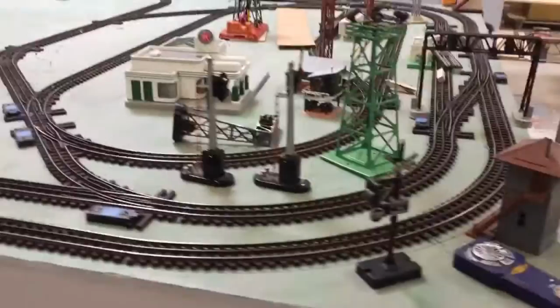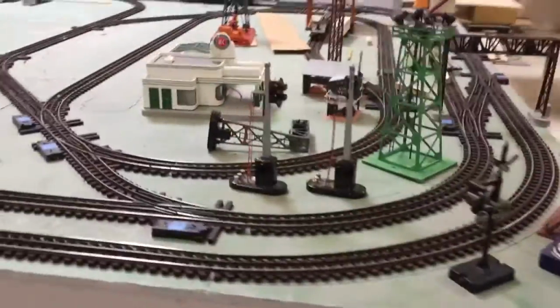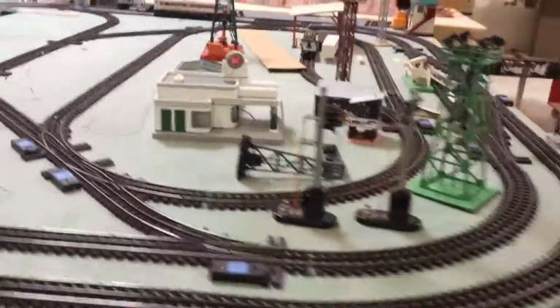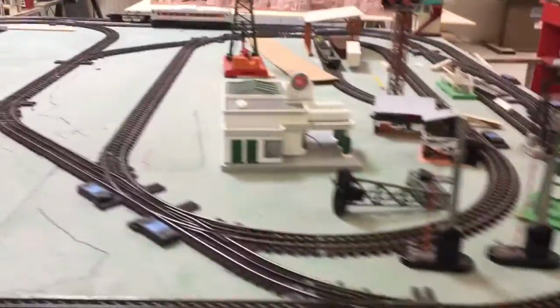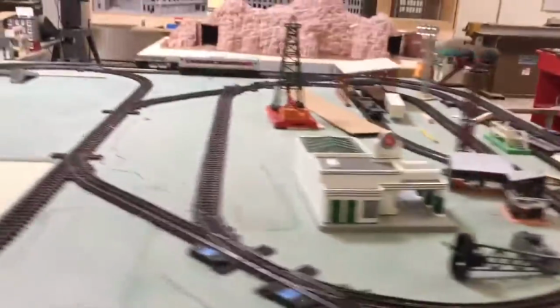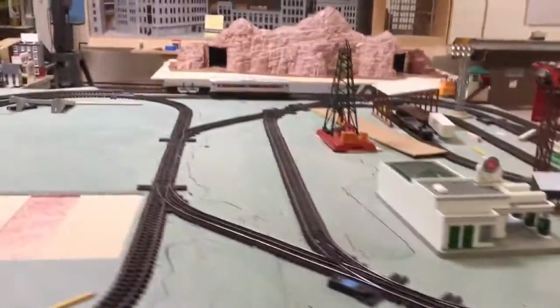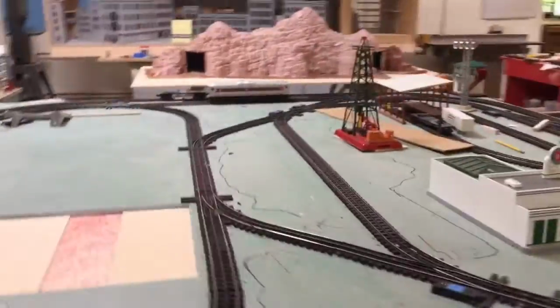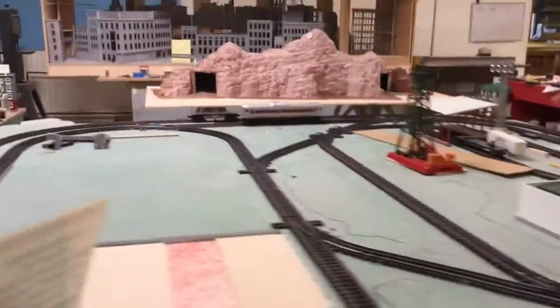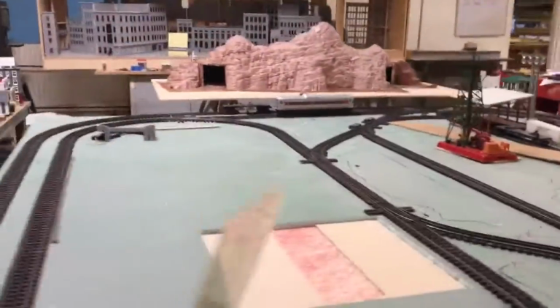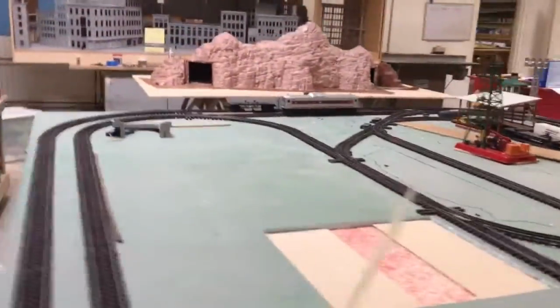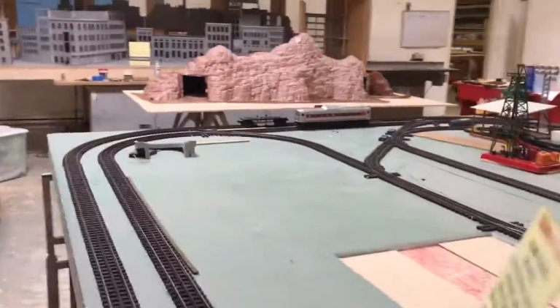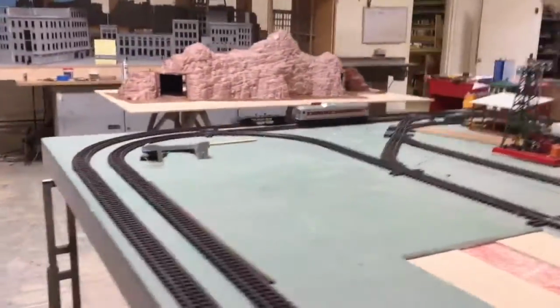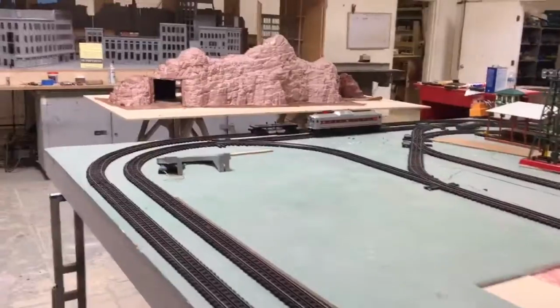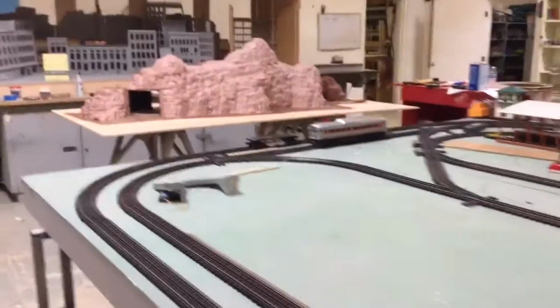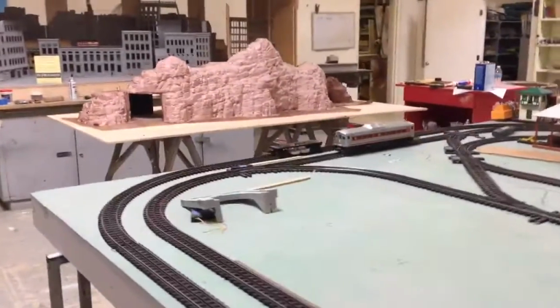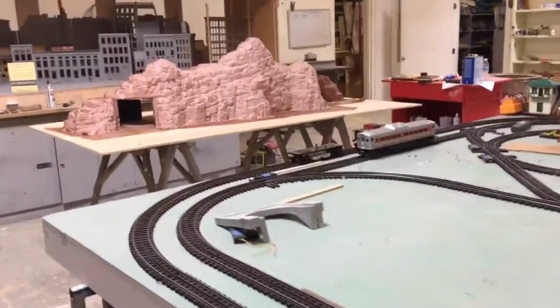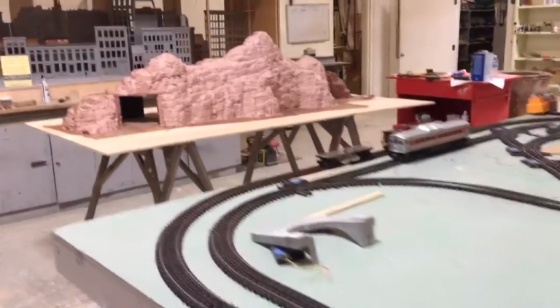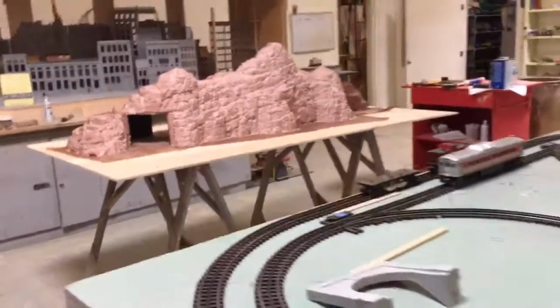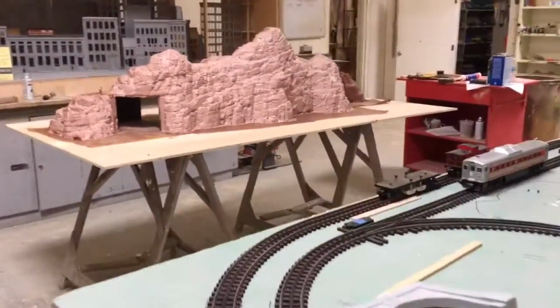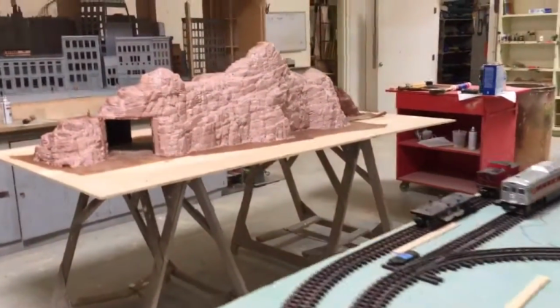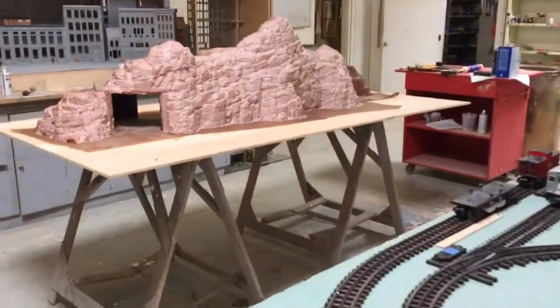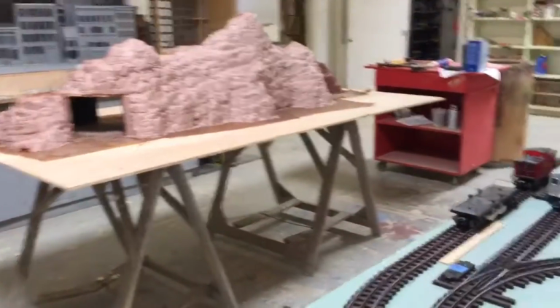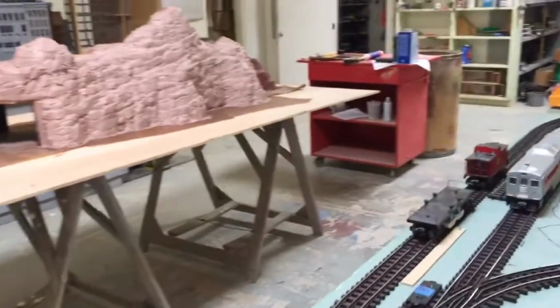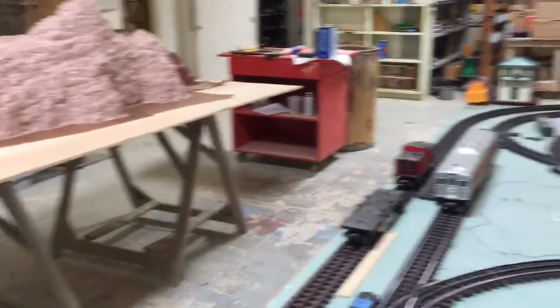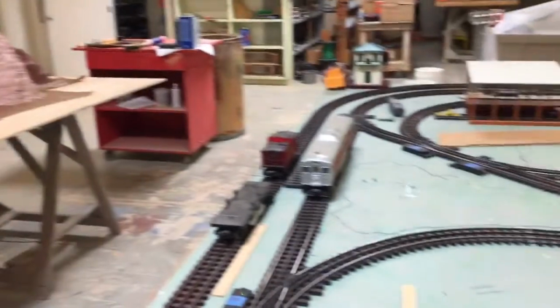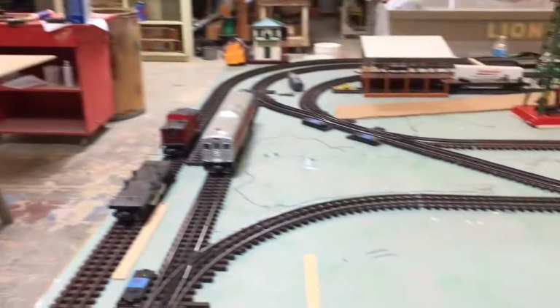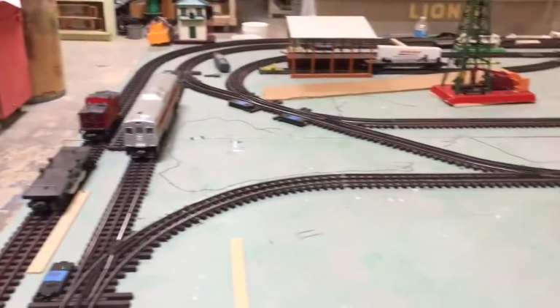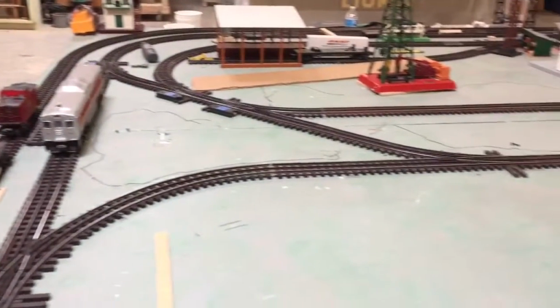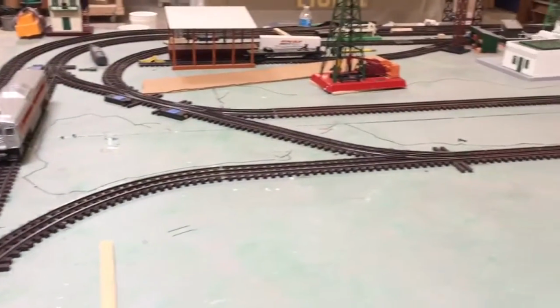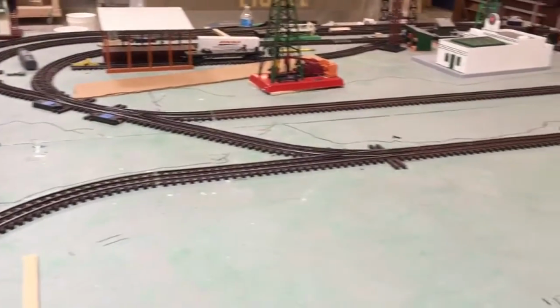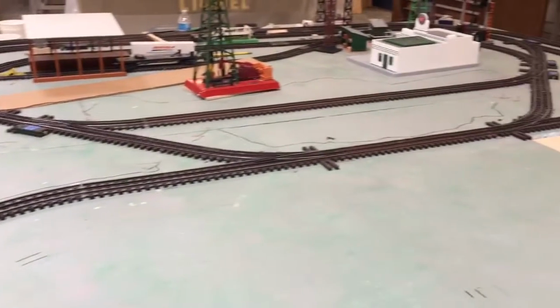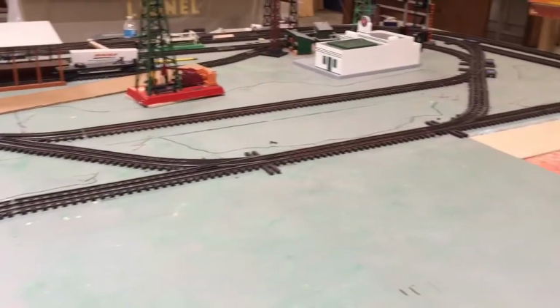And that over there is the tunnel that has just got muddy terracotta on it. The guys carved it this past weekend, and that will be placed on top of the layout right here.